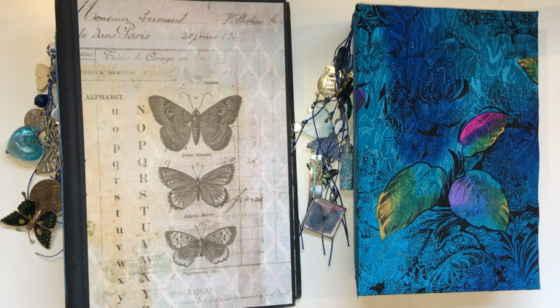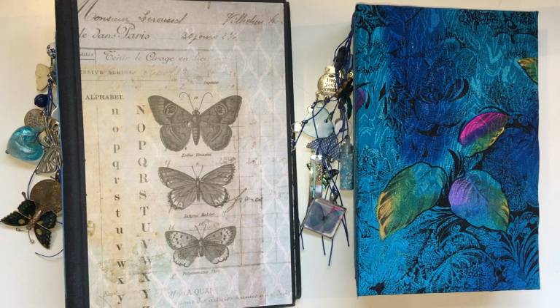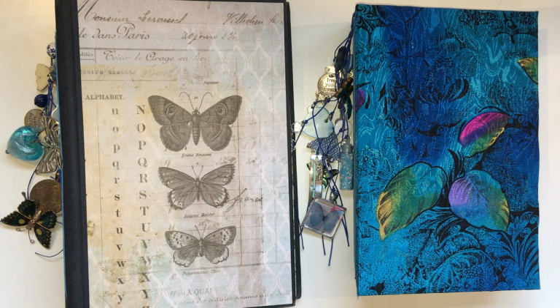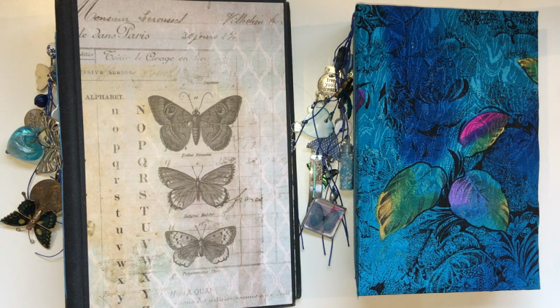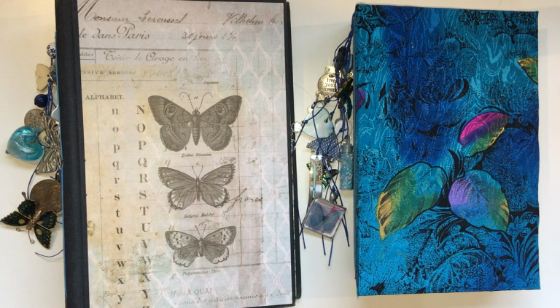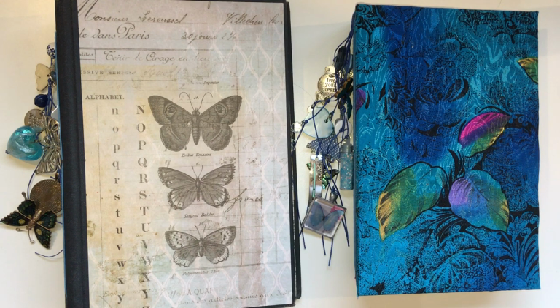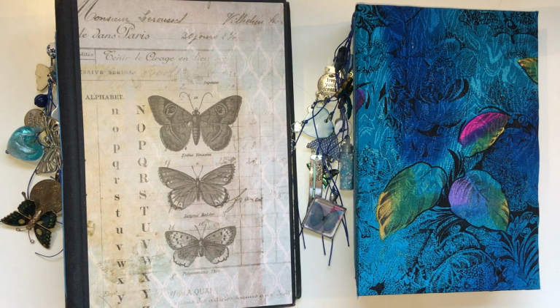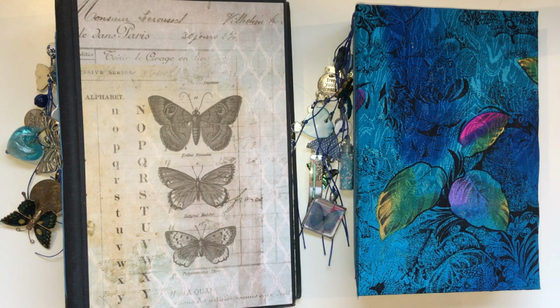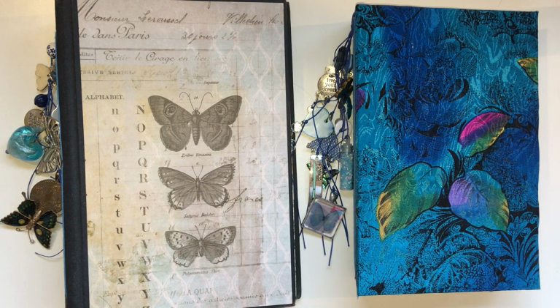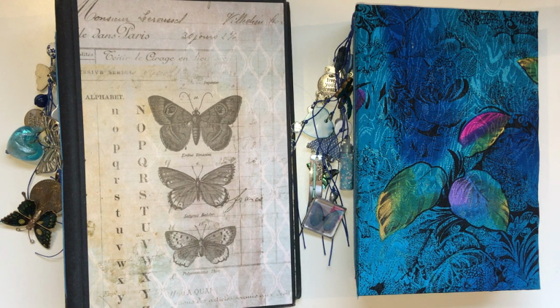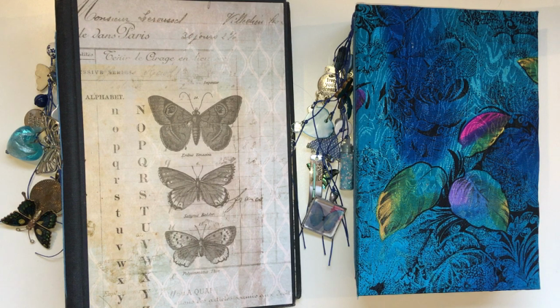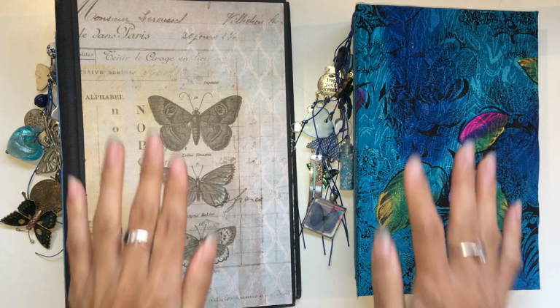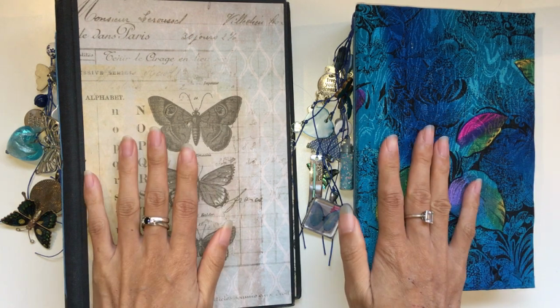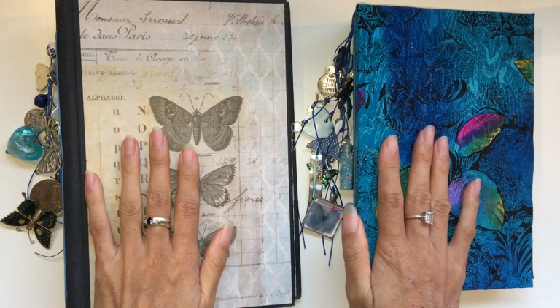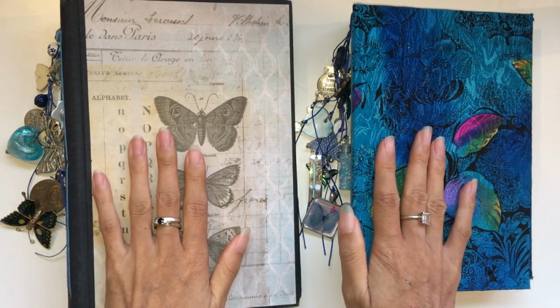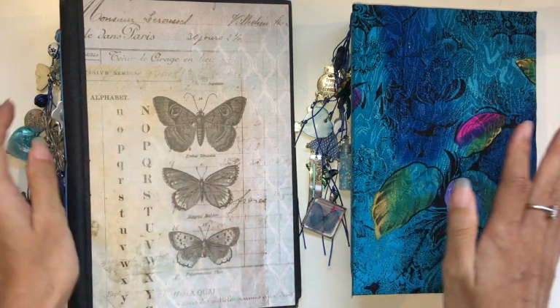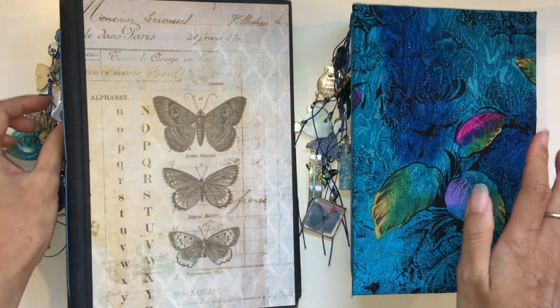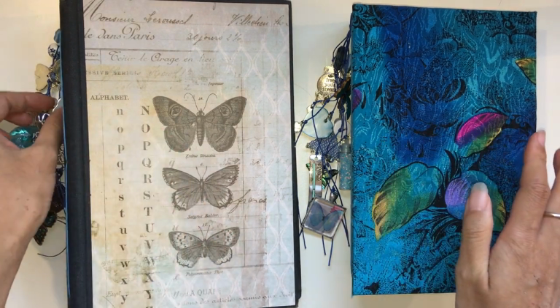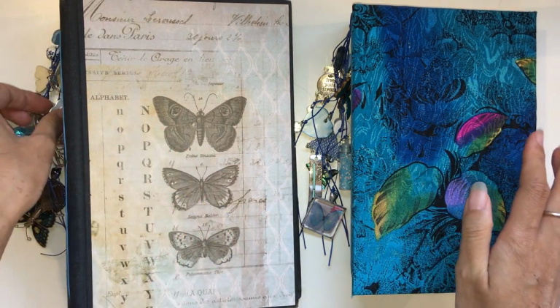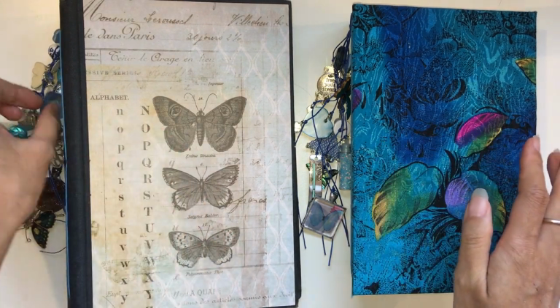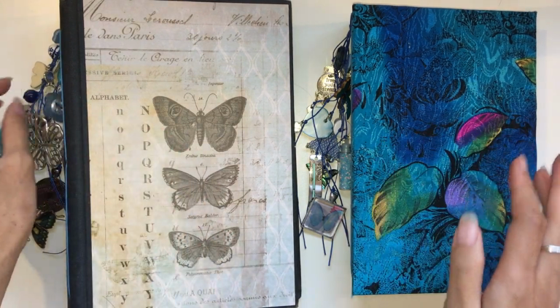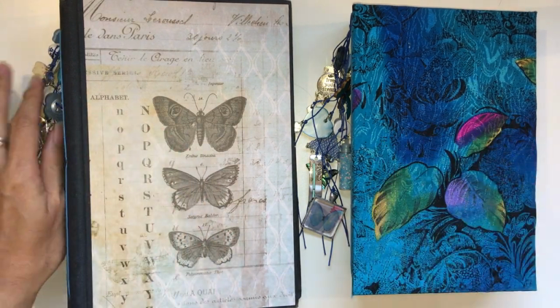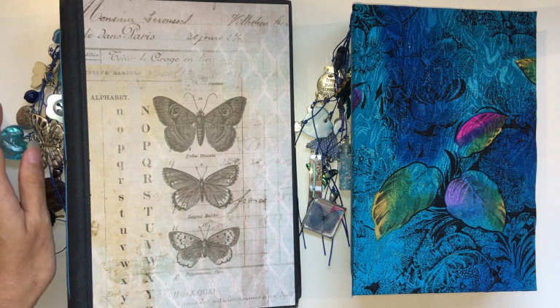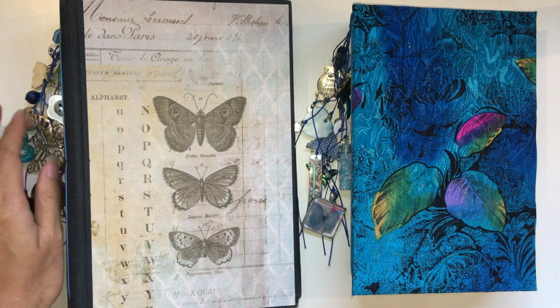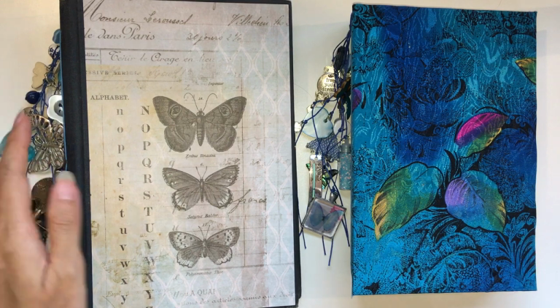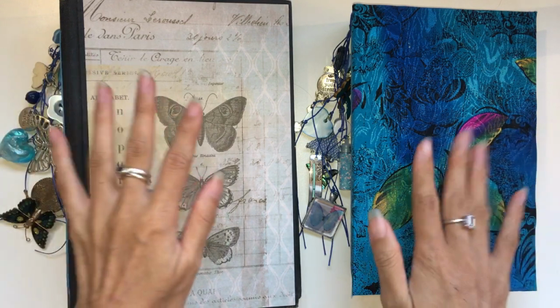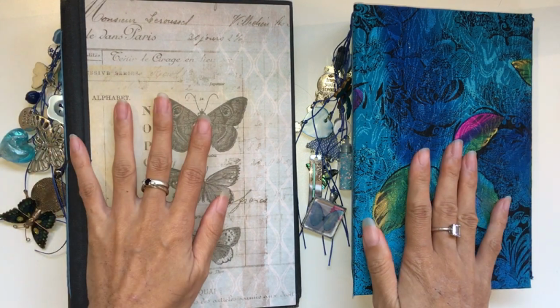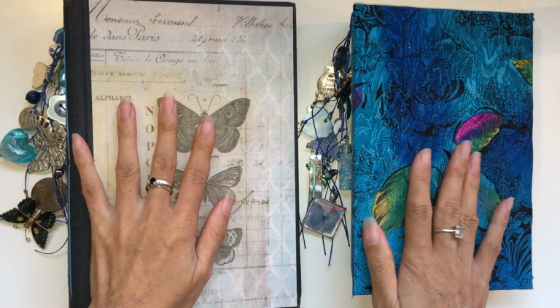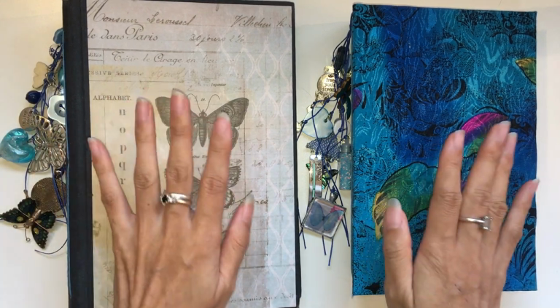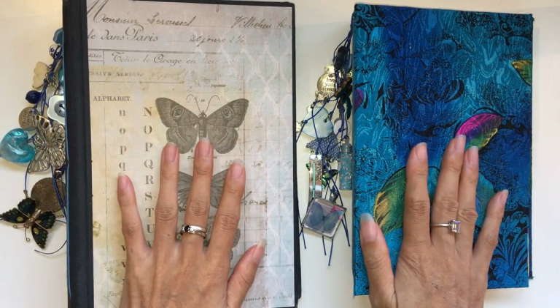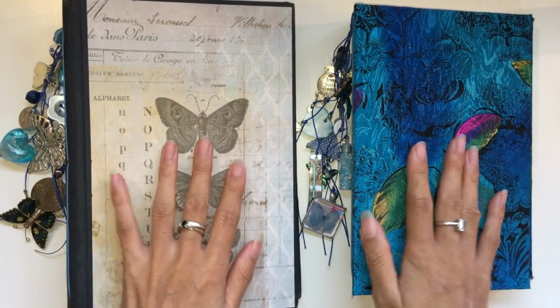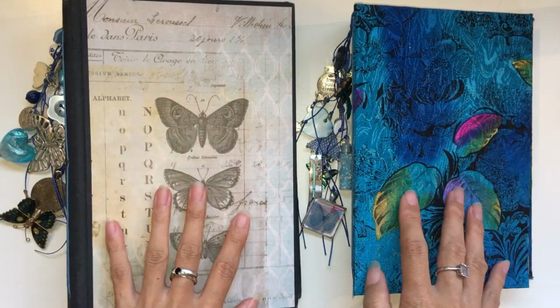Hi everyone, I'm JD. Welcome back to my channel. I've finally finished my Blue Butterfly Journals. I know this has been a long time coming. As soon as I got back from holidays I knew this was another one of my projects that I needed to finish.